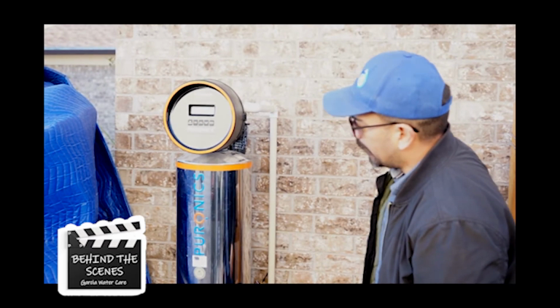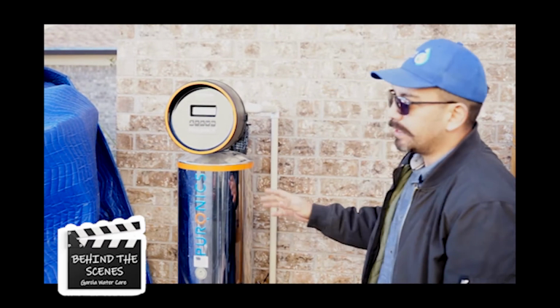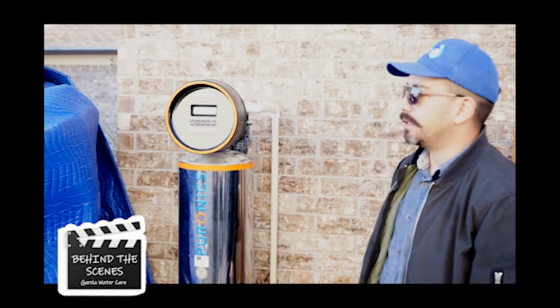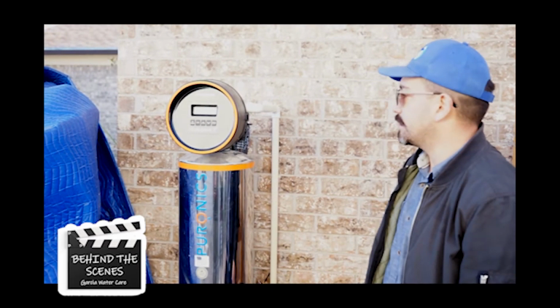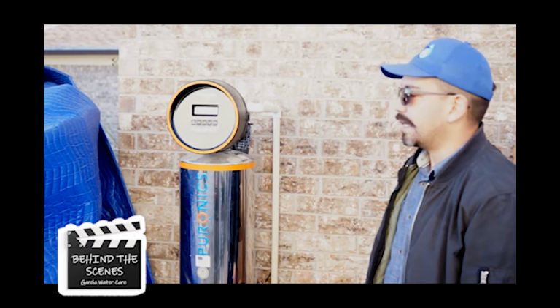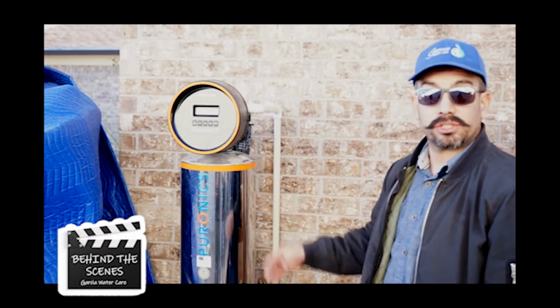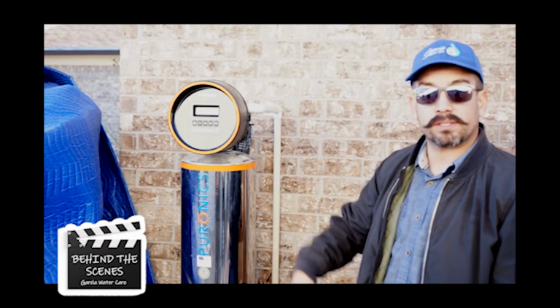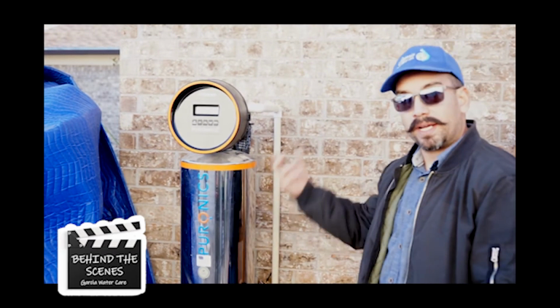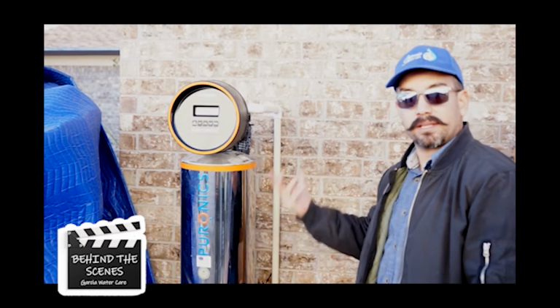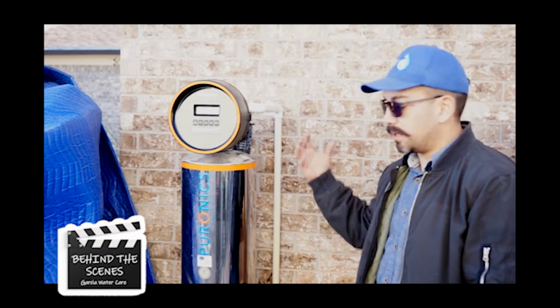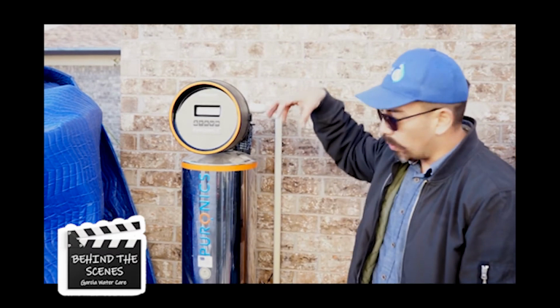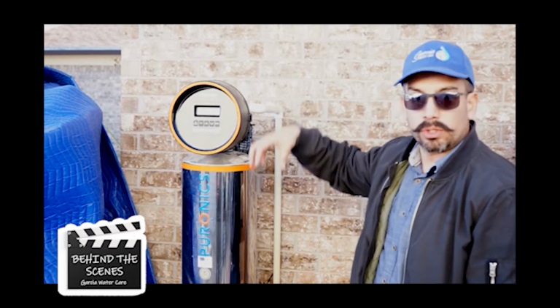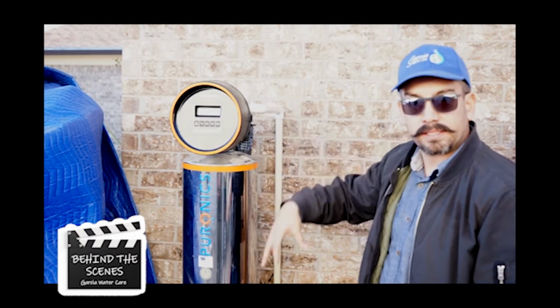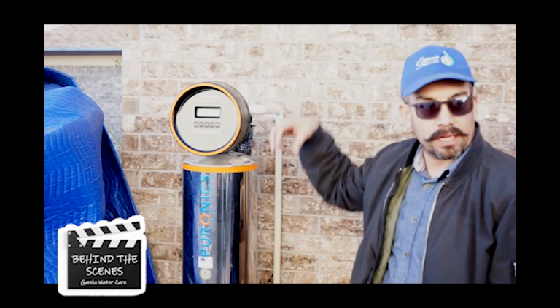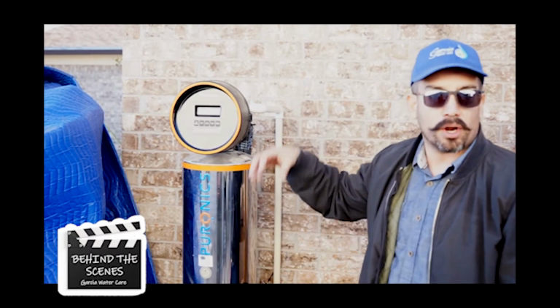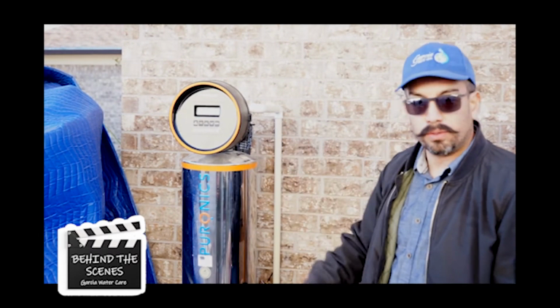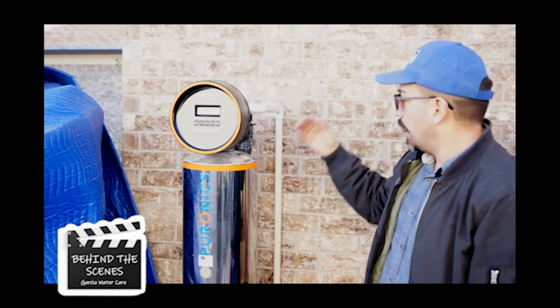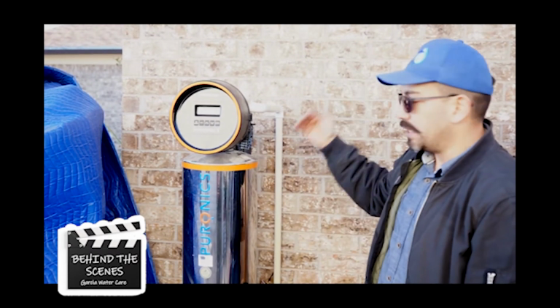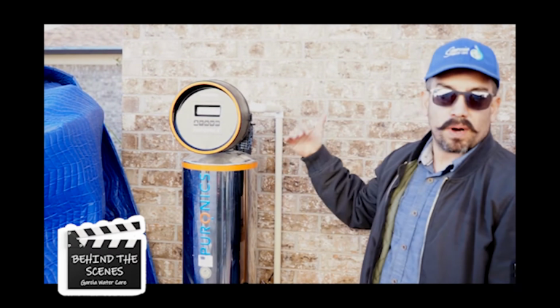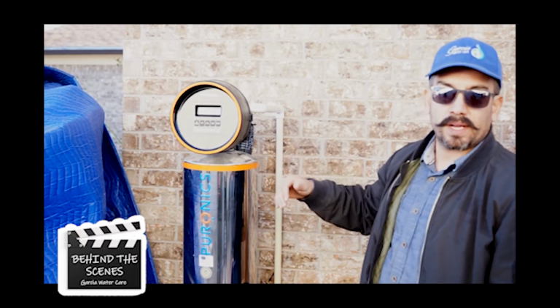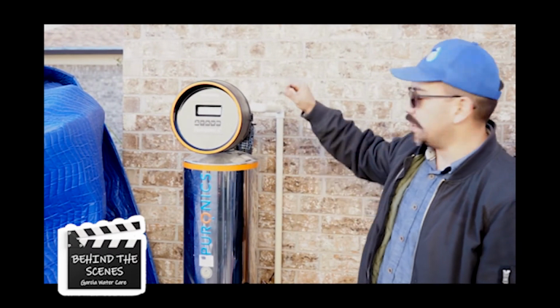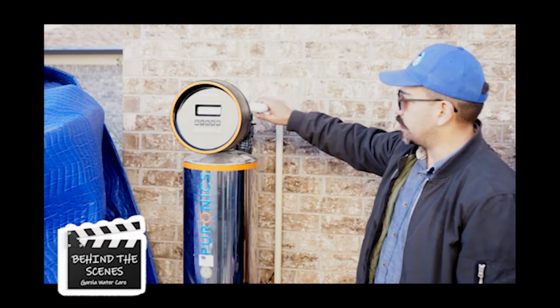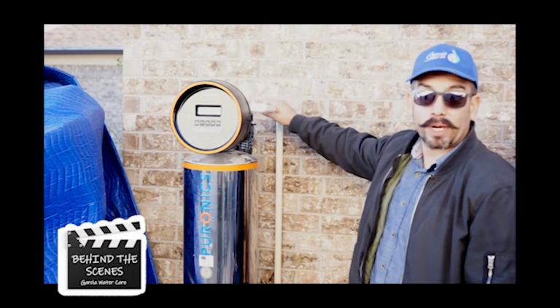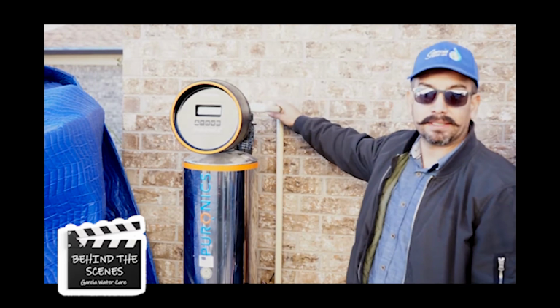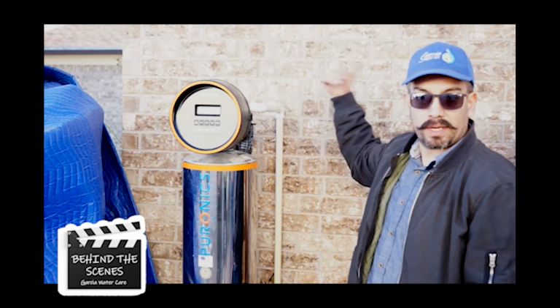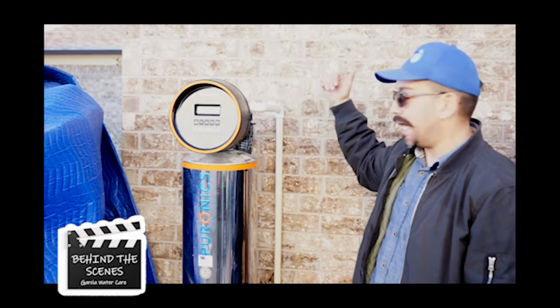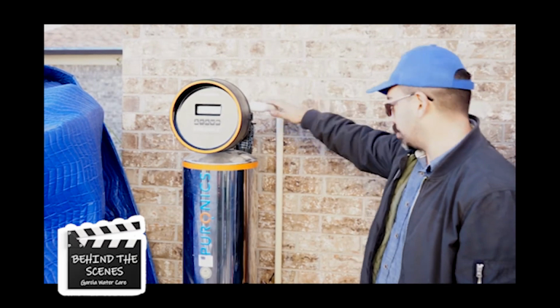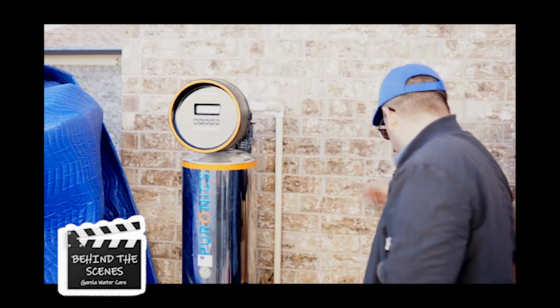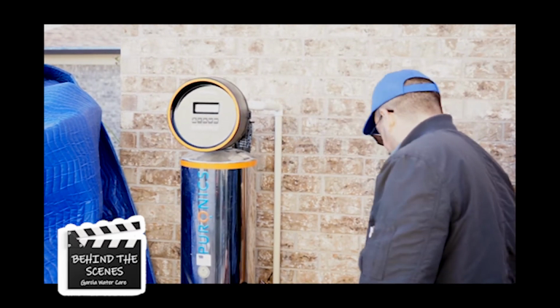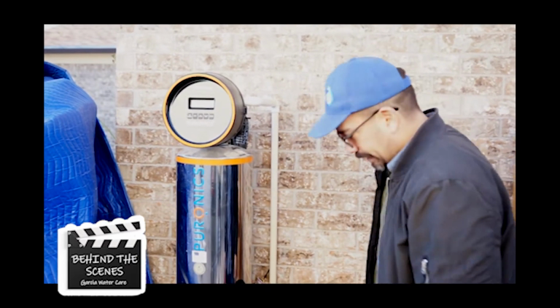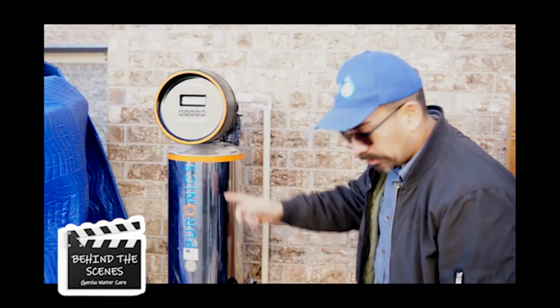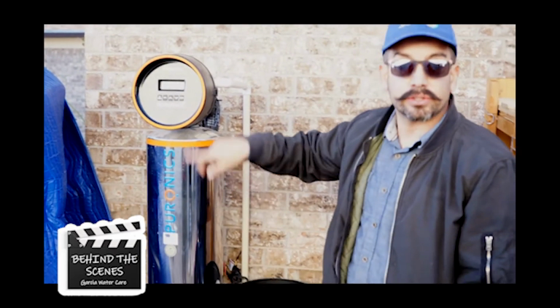The second-to-last stage is a rinse. Now that we've got that salt out, we're gonna rinse and get all that water through. During the backwash and the rinse, everything's going through the drain — nothing's going into the house. The drain here is connected somewhere to the drain.